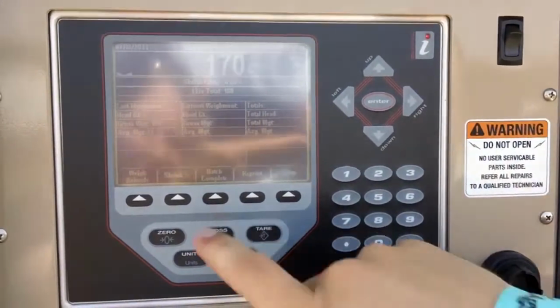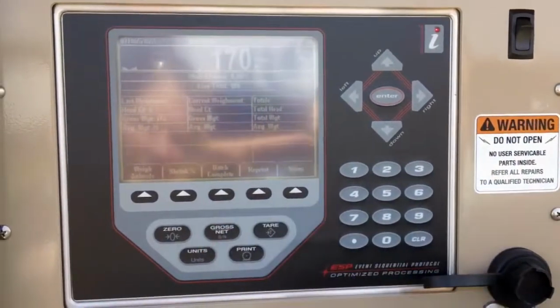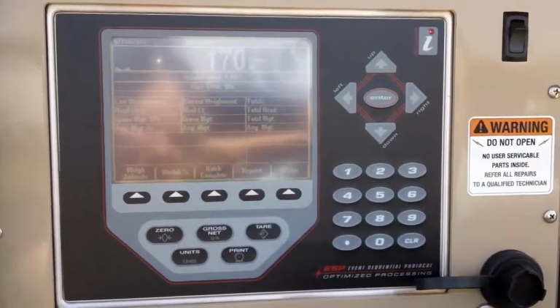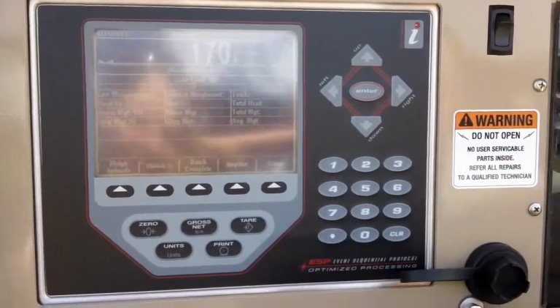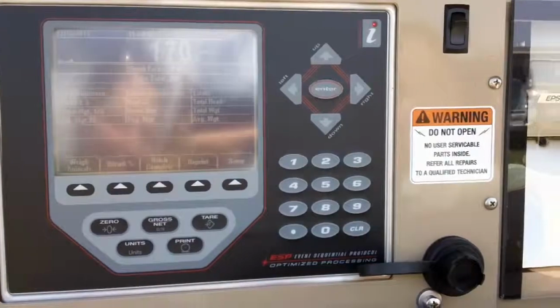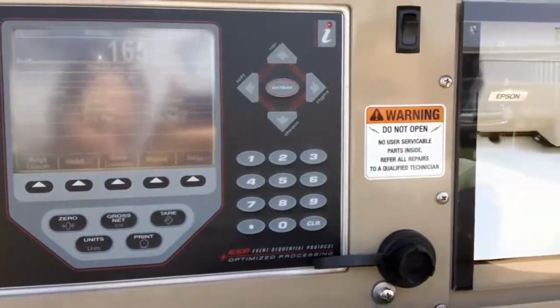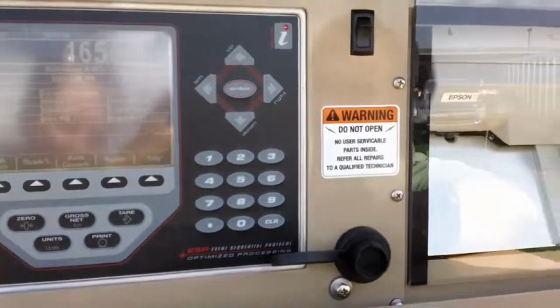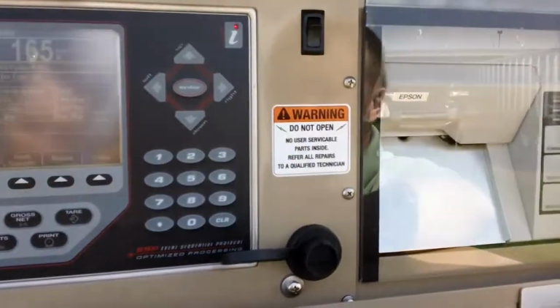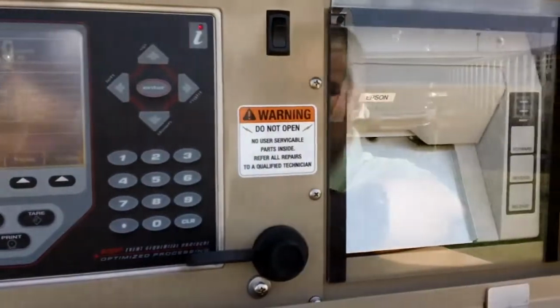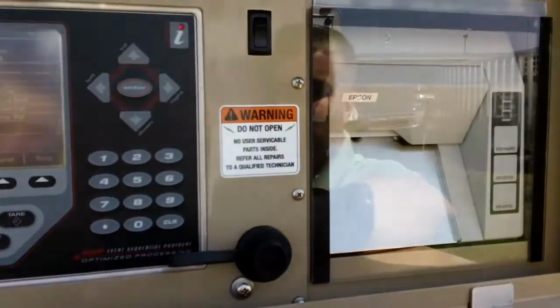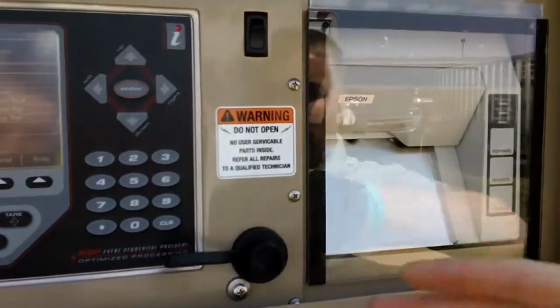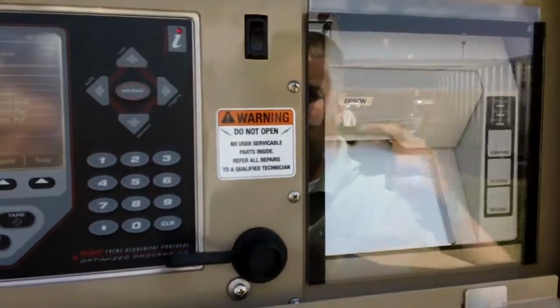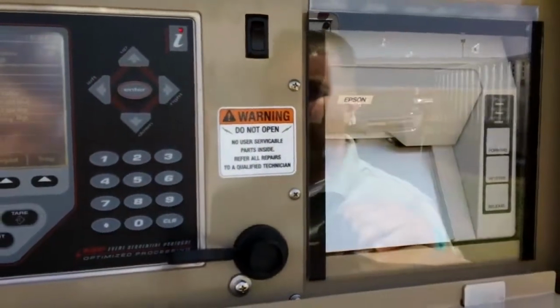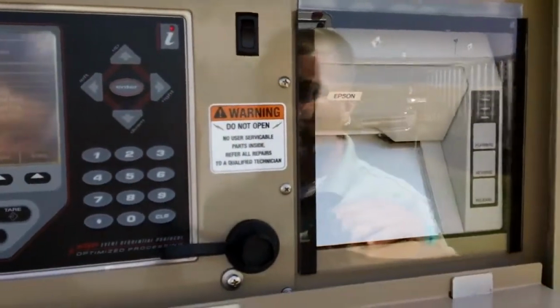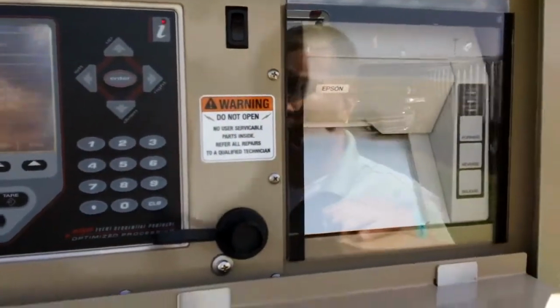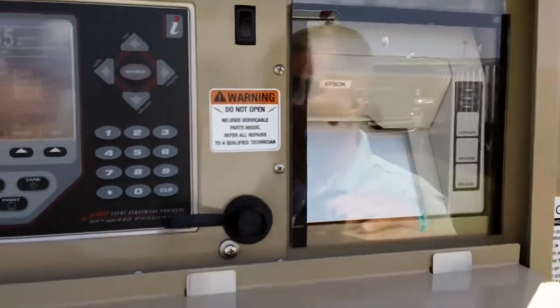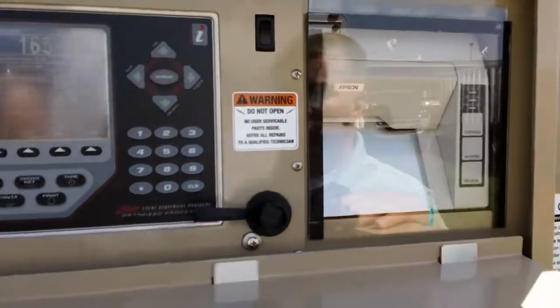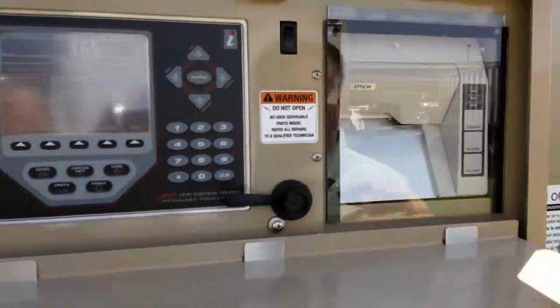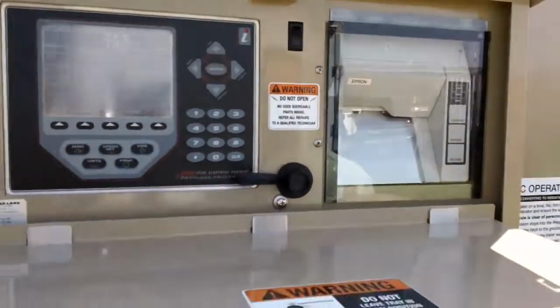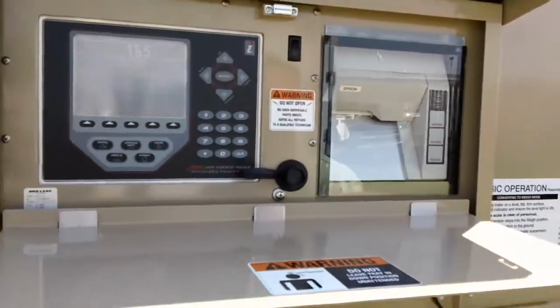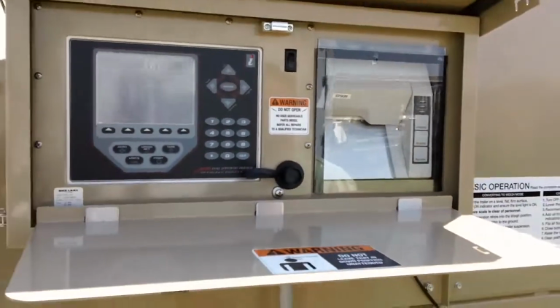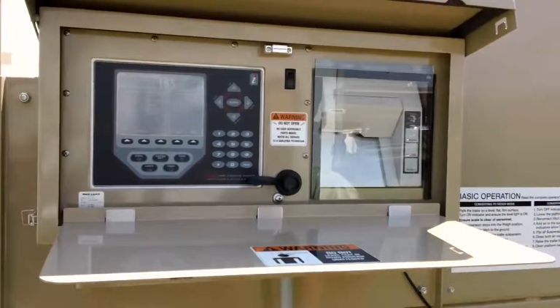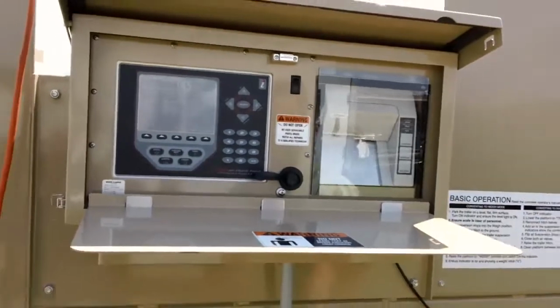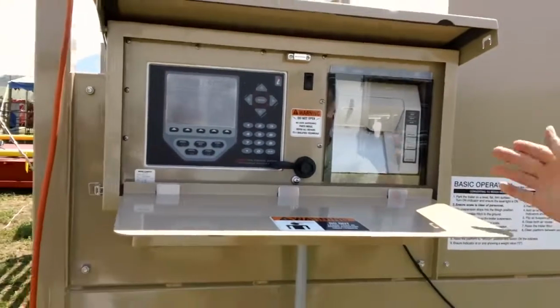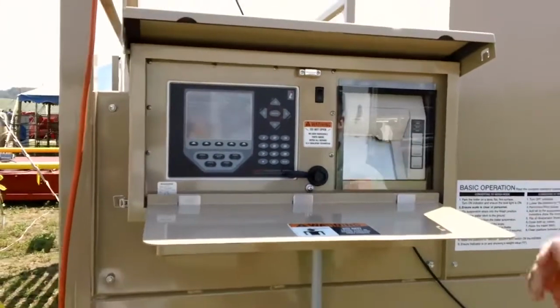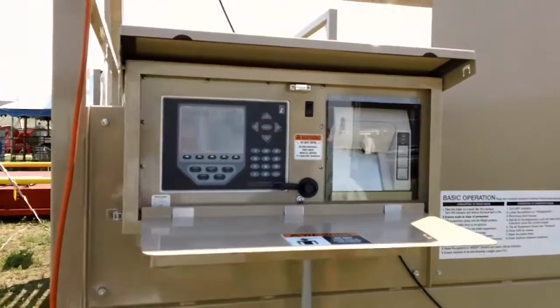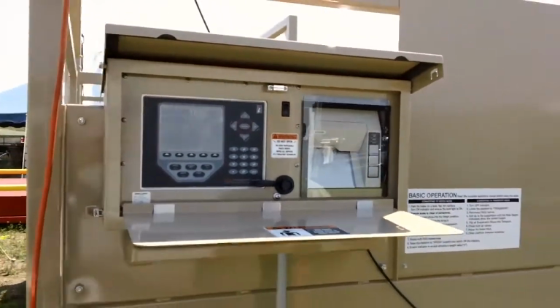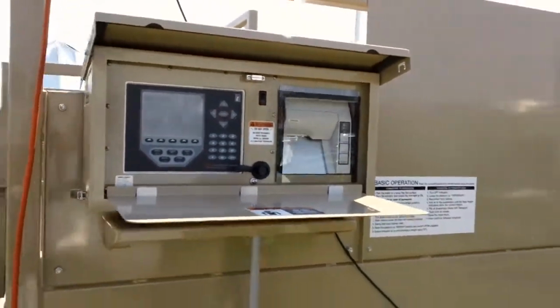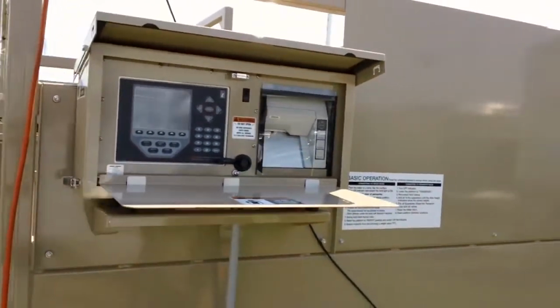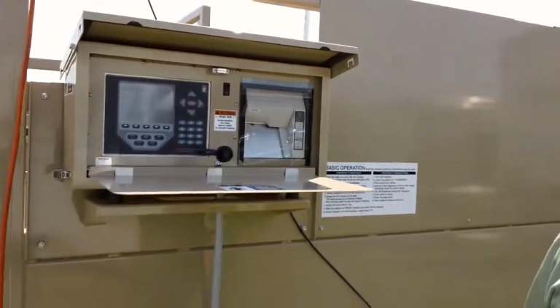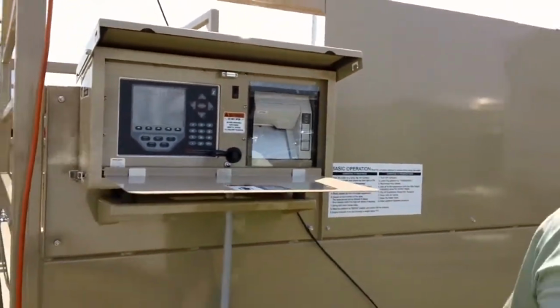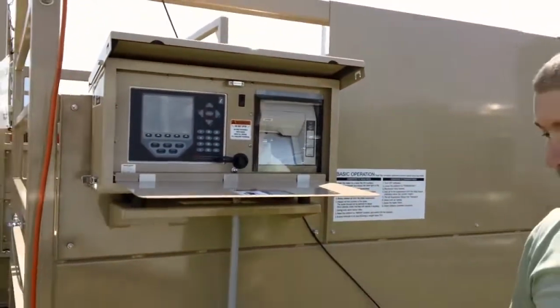We can hit our Batch Complete button and it will complete out a batch. That's pretty much our weigh center in a nutshell — it's as simple as that. We can pull out our ticket when we're done and move on.